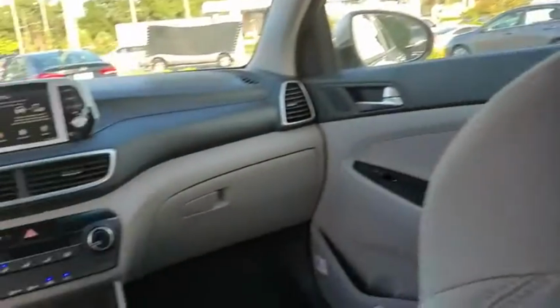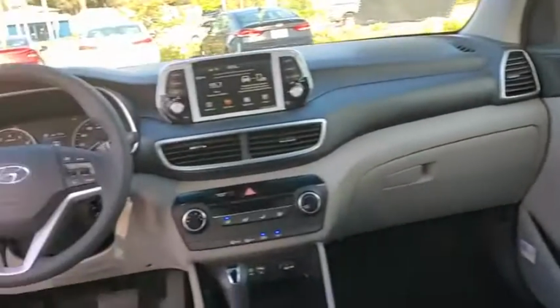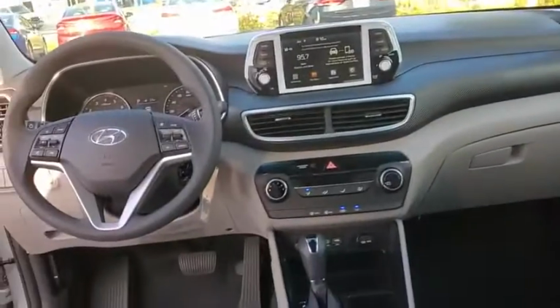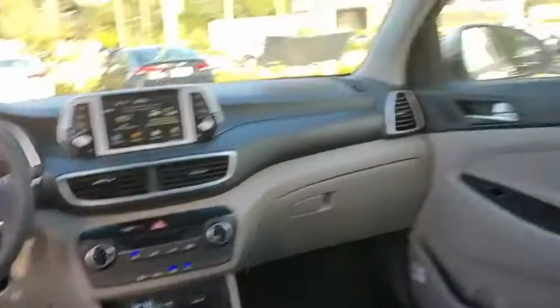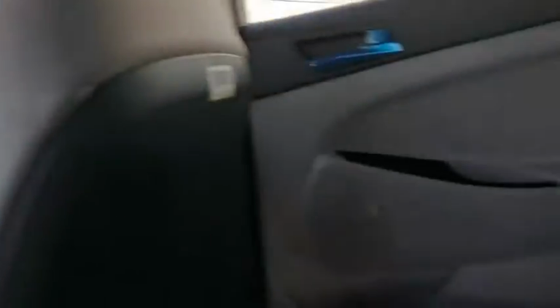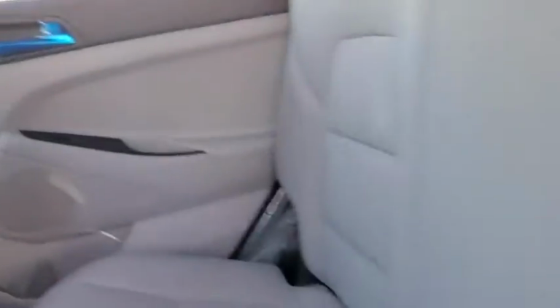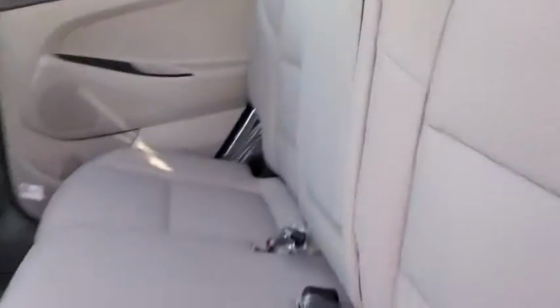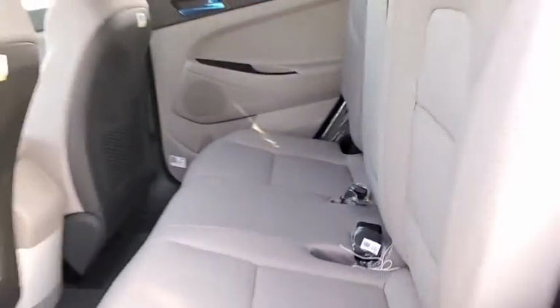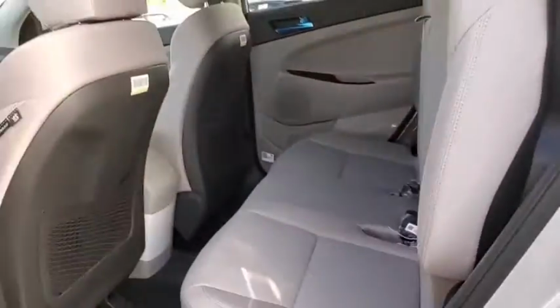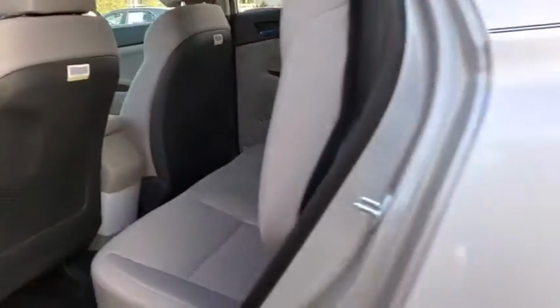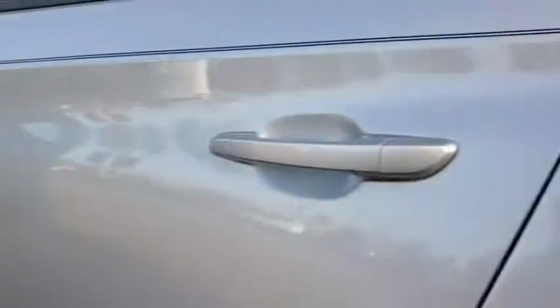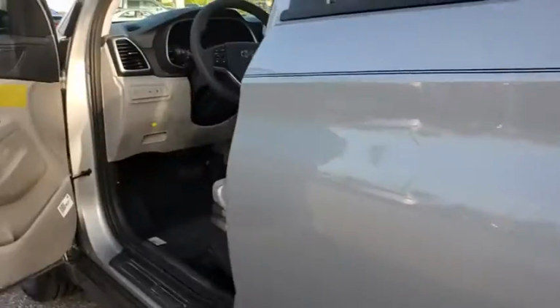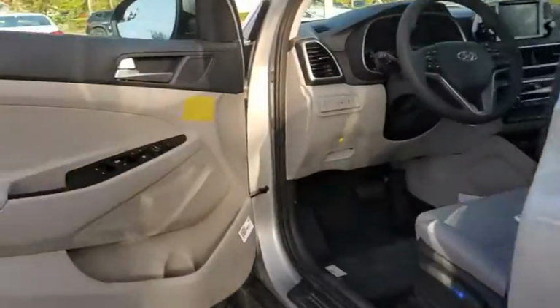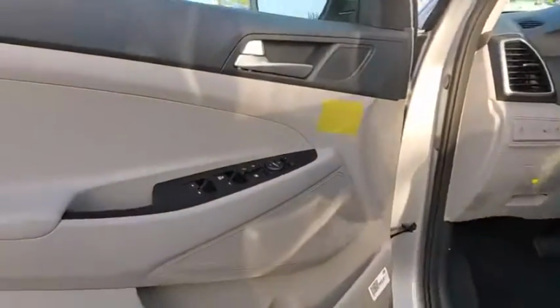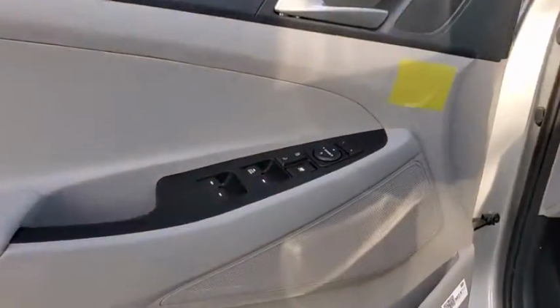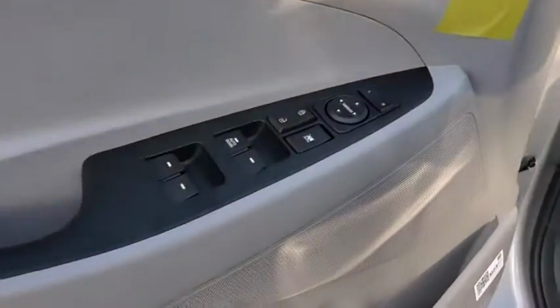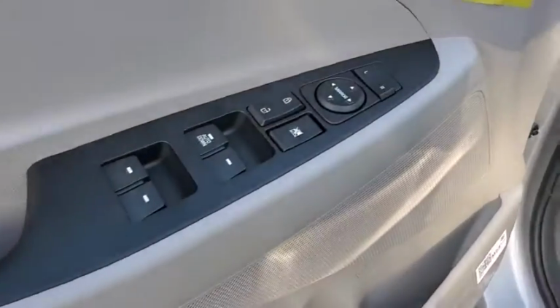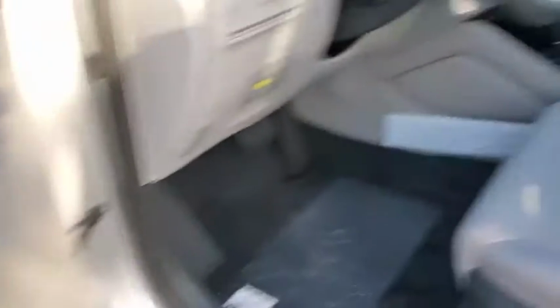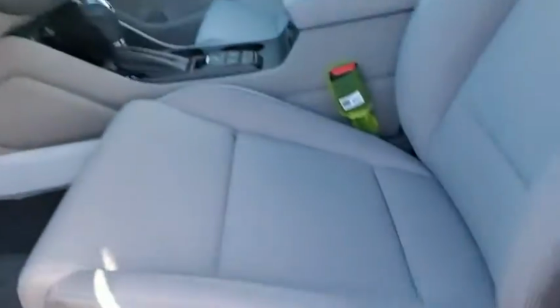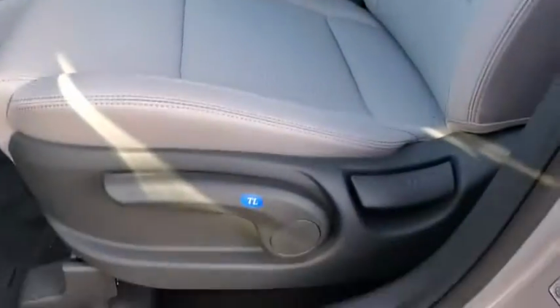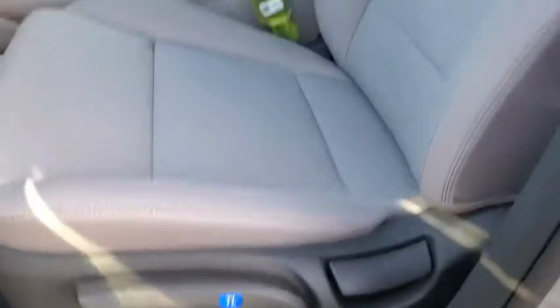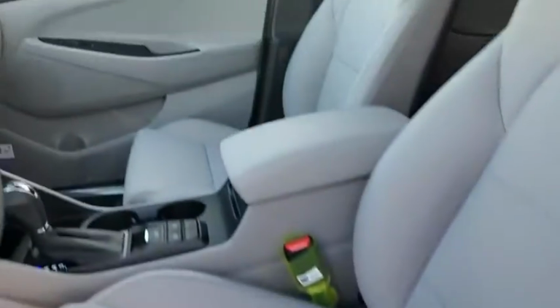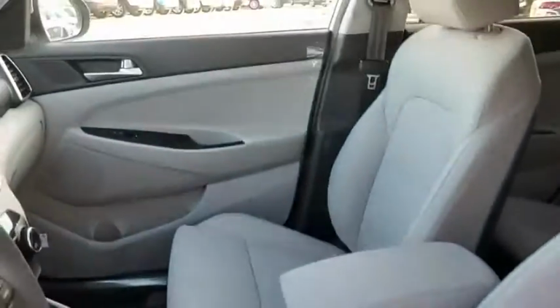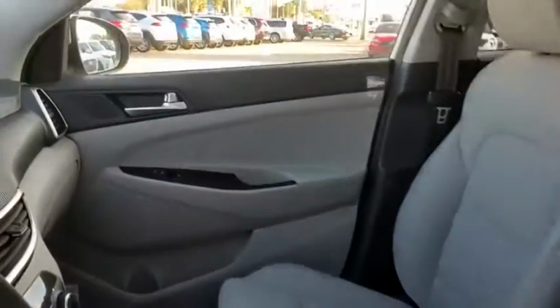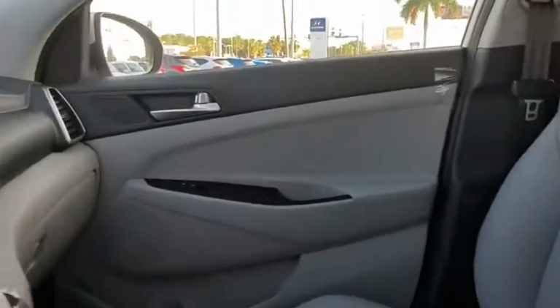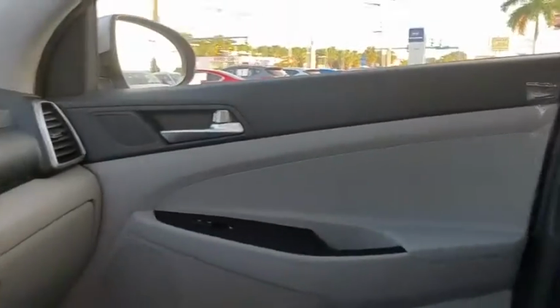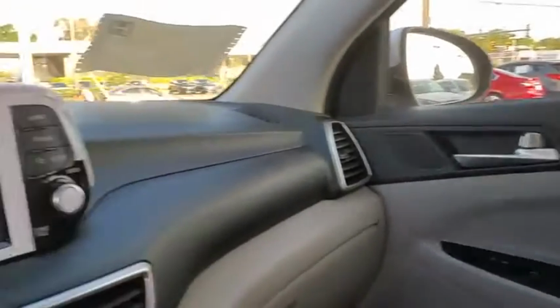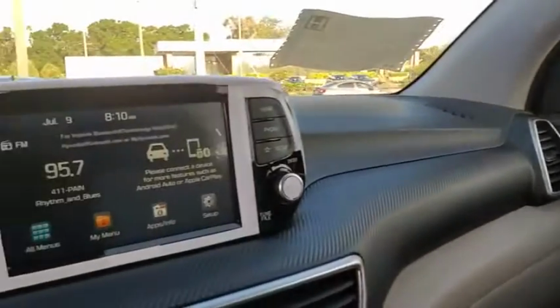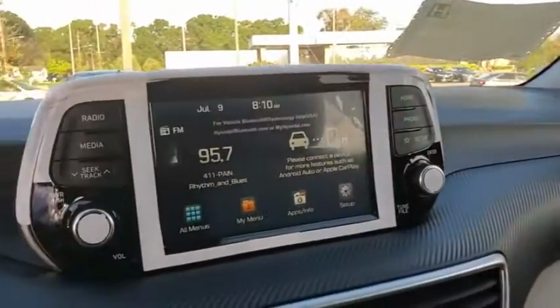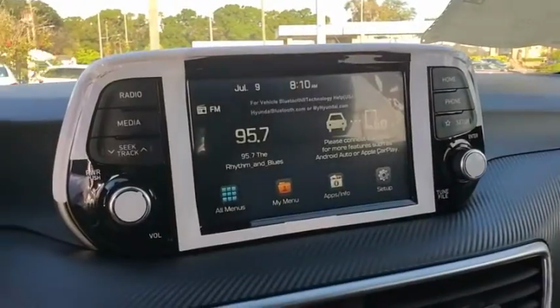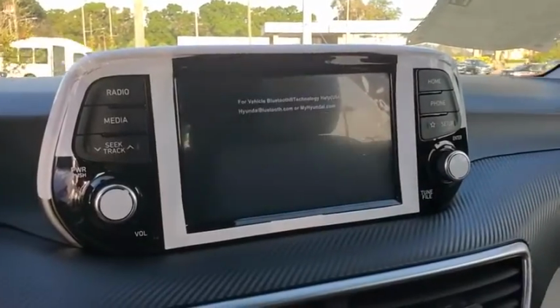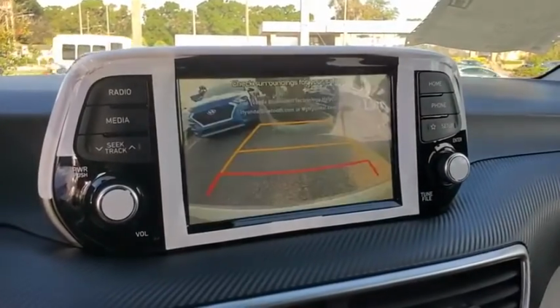Here are some of this vehicle's great options: traction control, dual airbags, power steering, alloy wheels, four-wheel disc brakes, electronic stability control, power windows, trip computer, security system, rear window defroster.